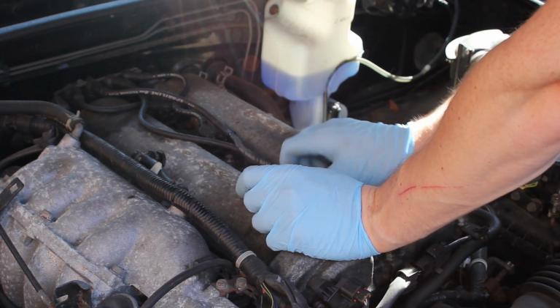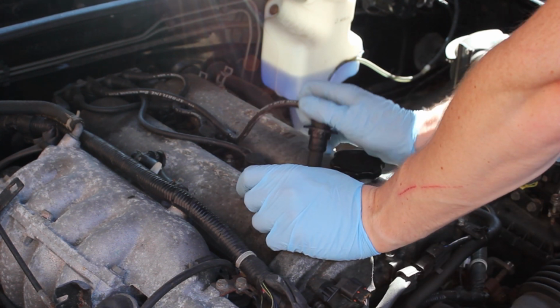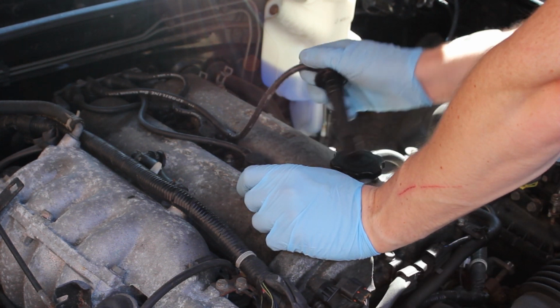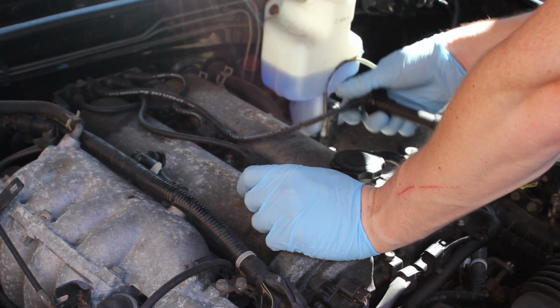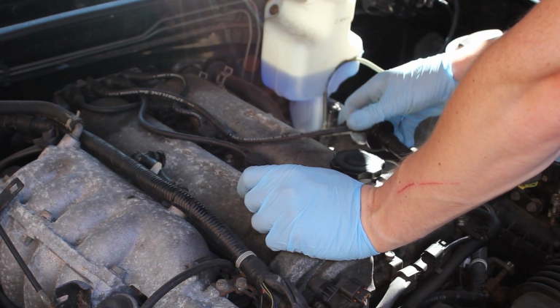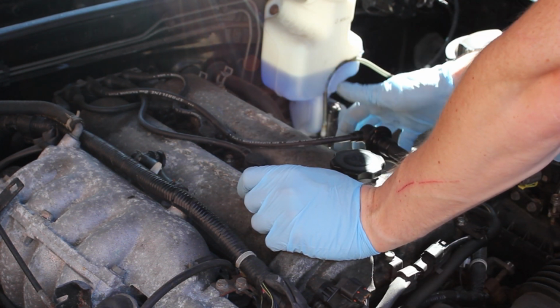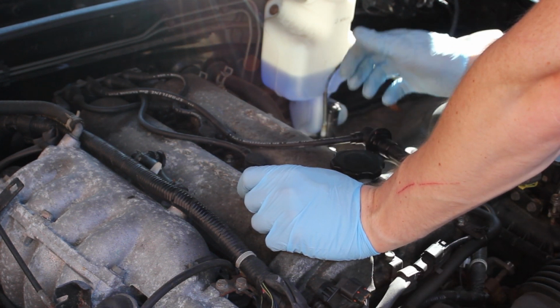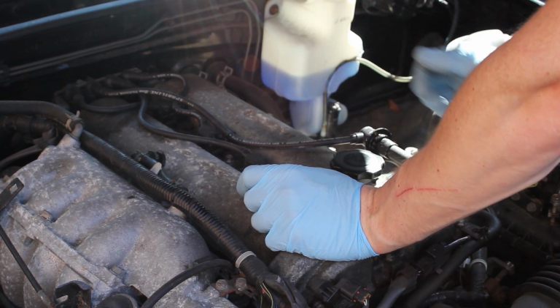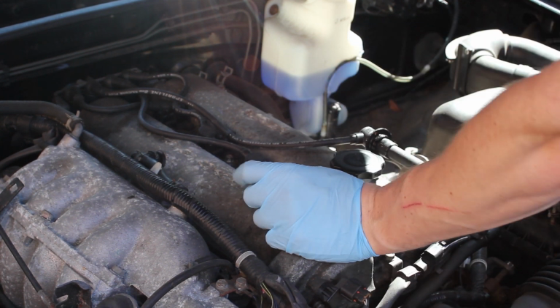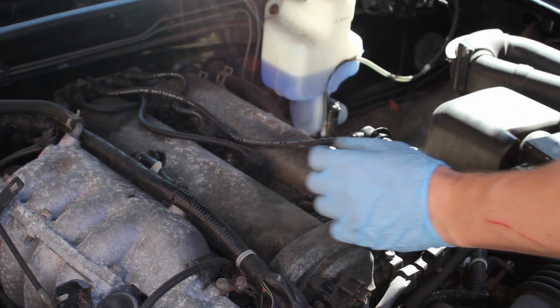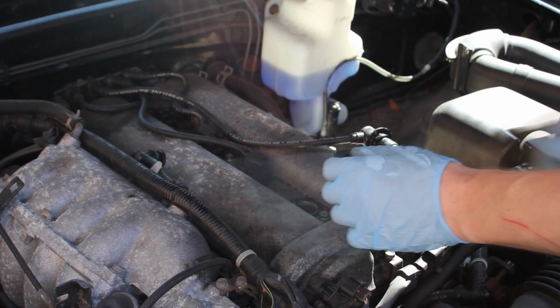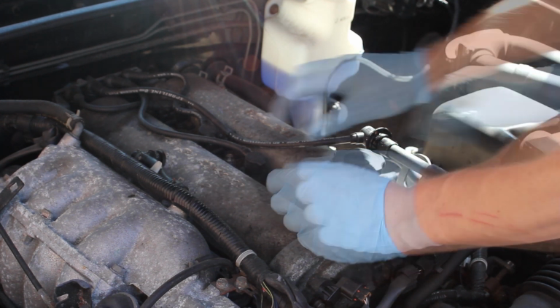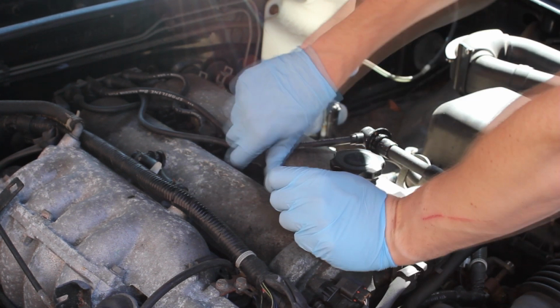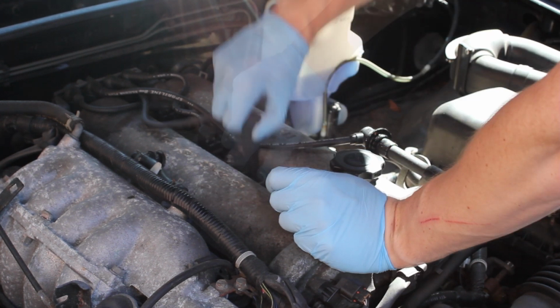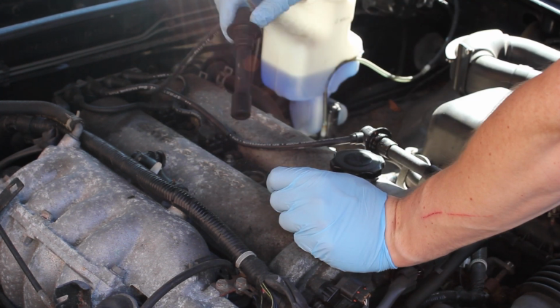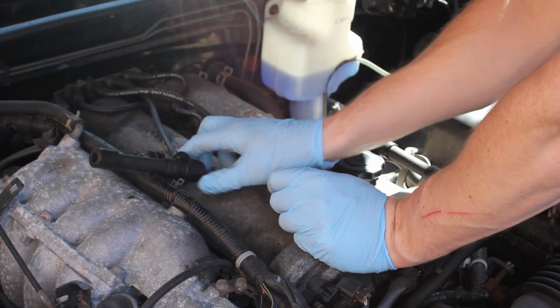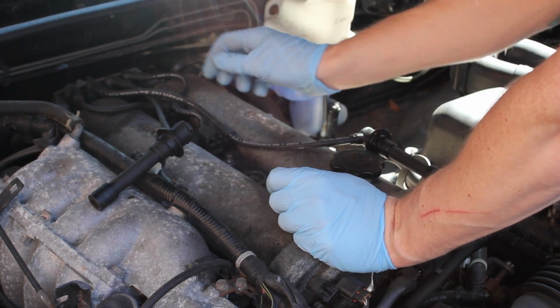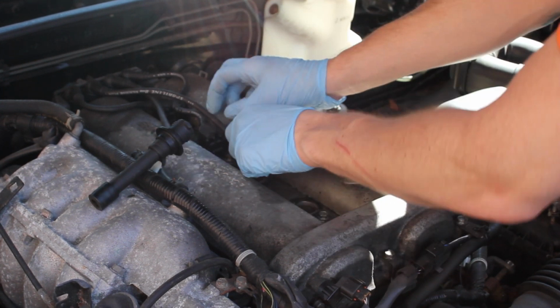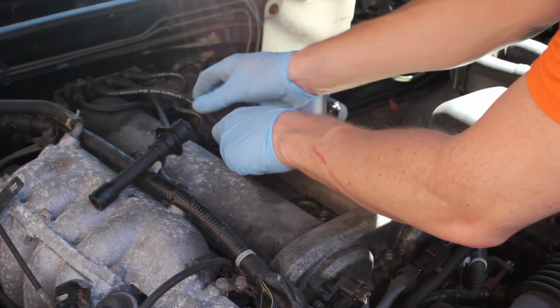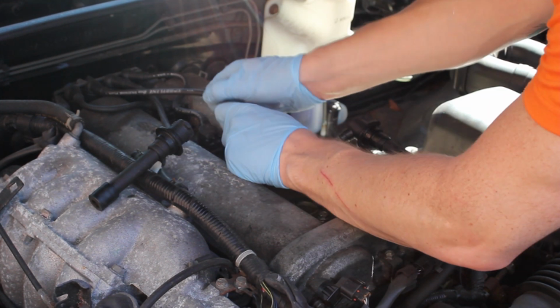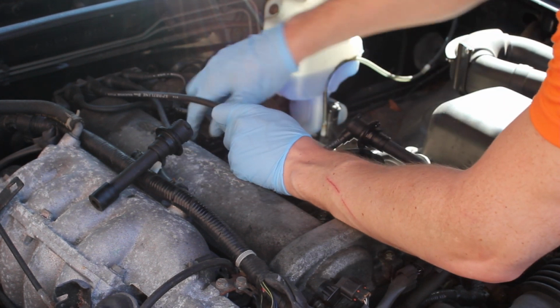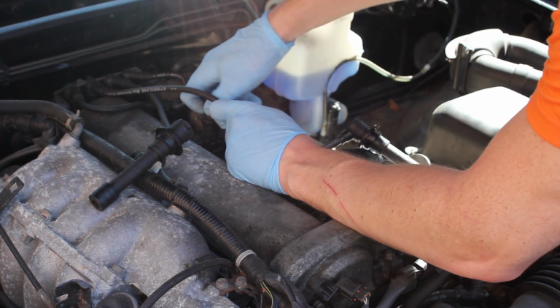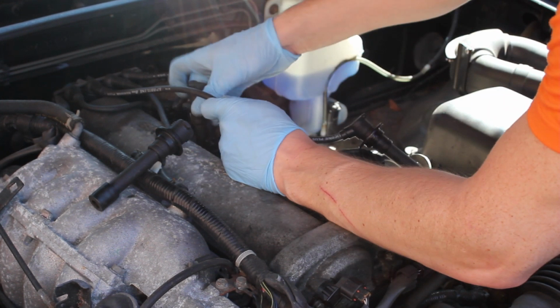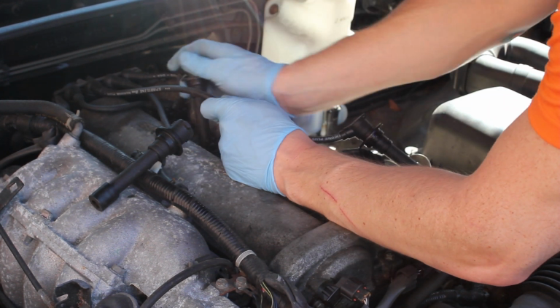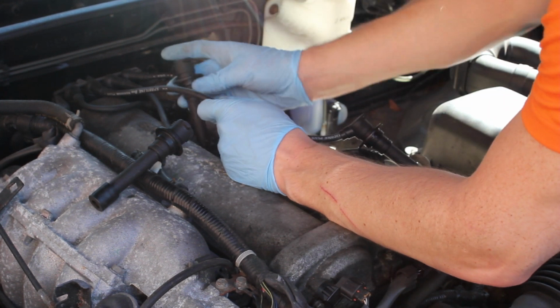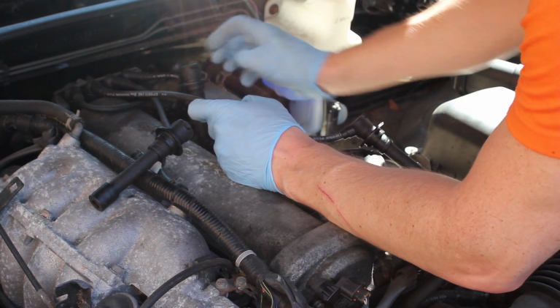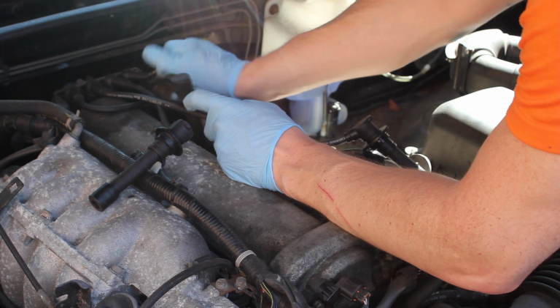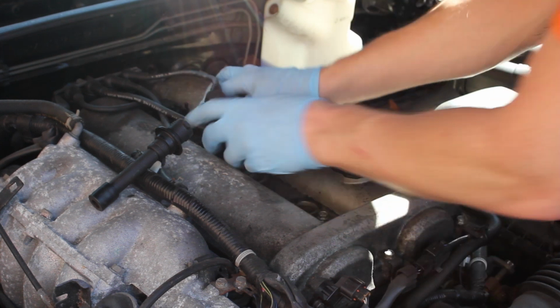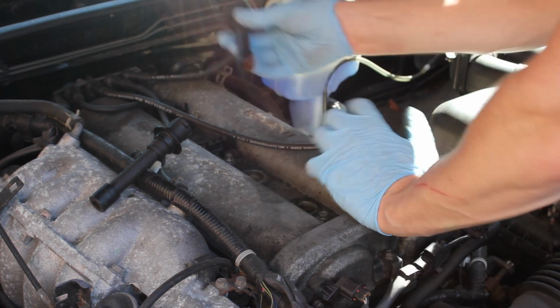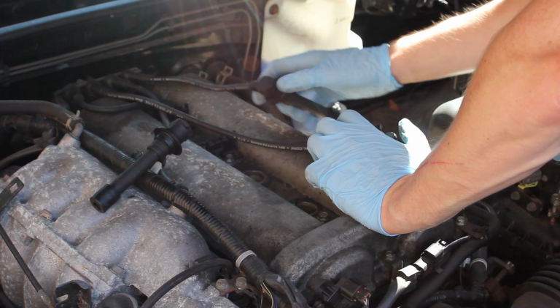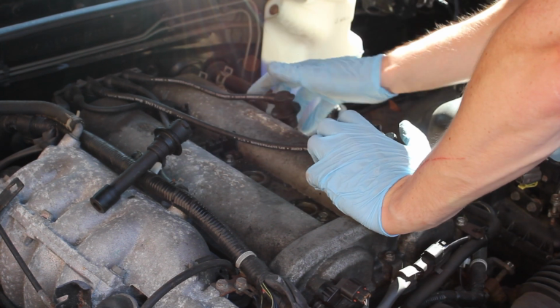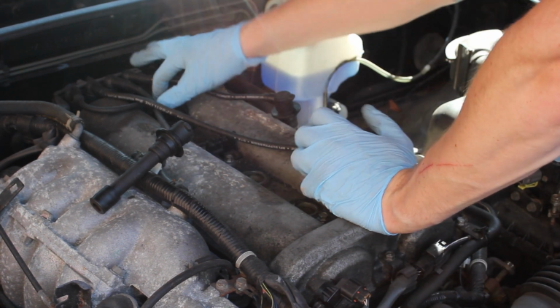Now typically this should be a two minute video. You remove the HT leads, you put a spark plug socket in there, you undo them, you take the old spark out, you put the new spark plug in and you're done.